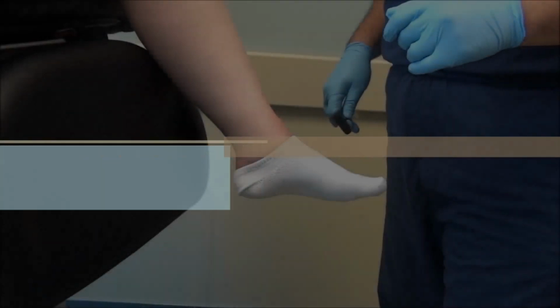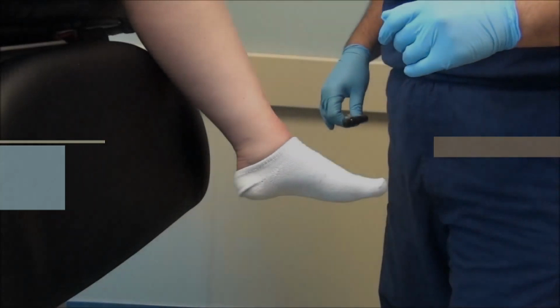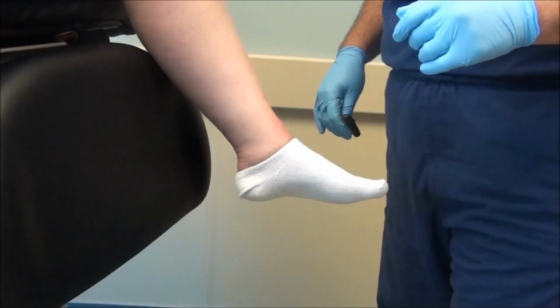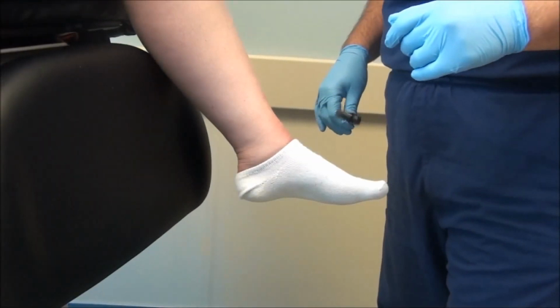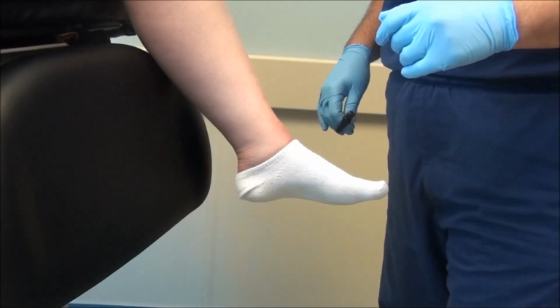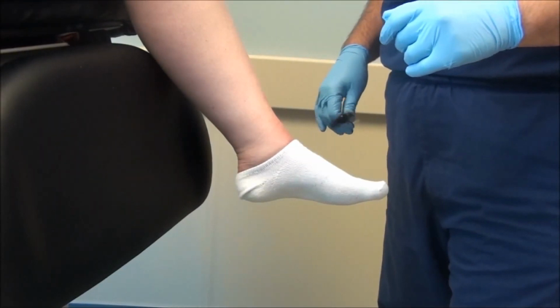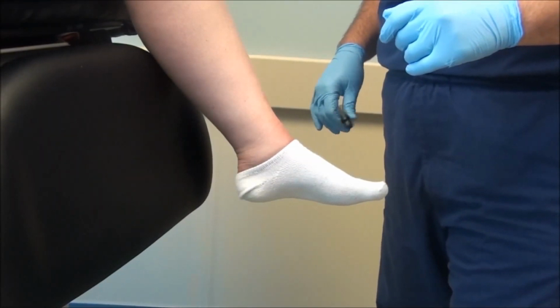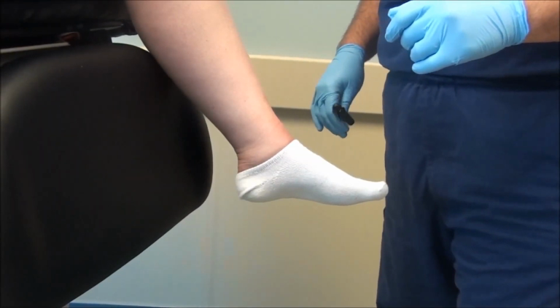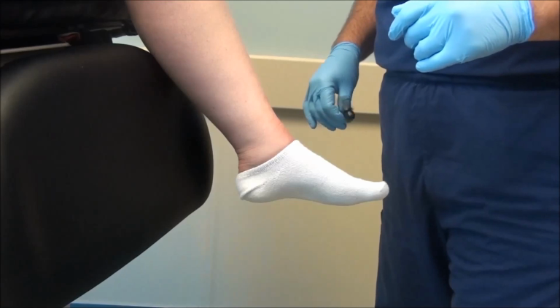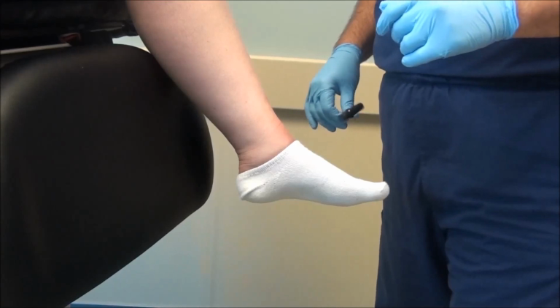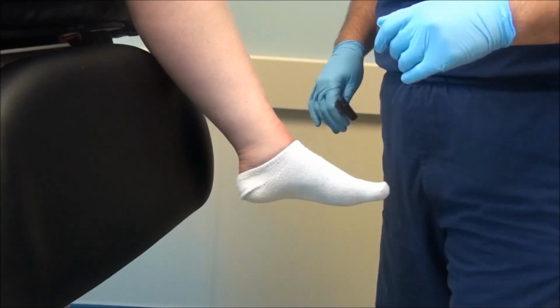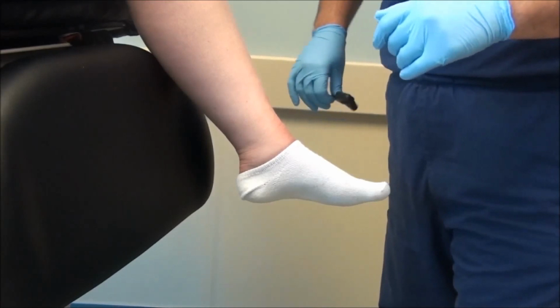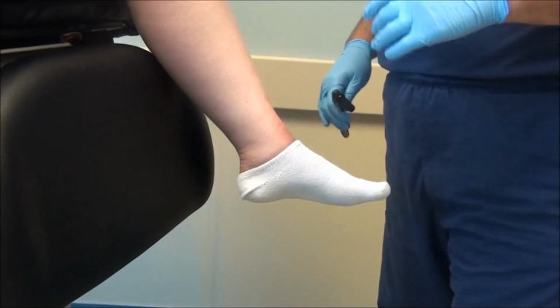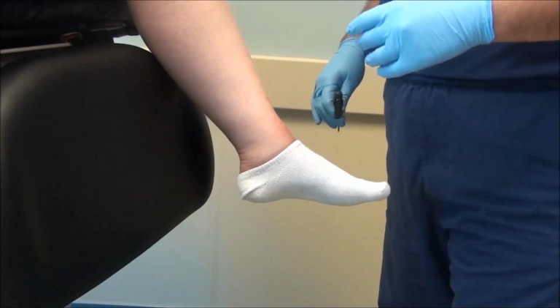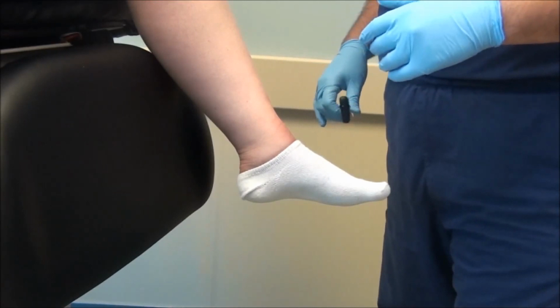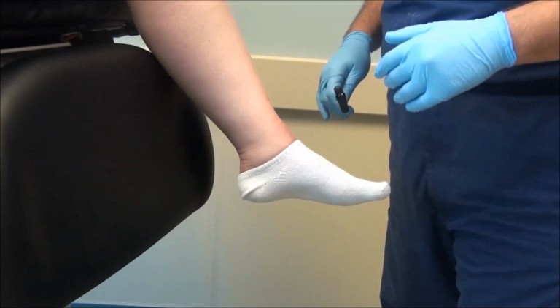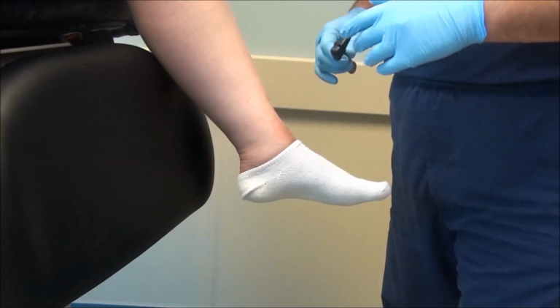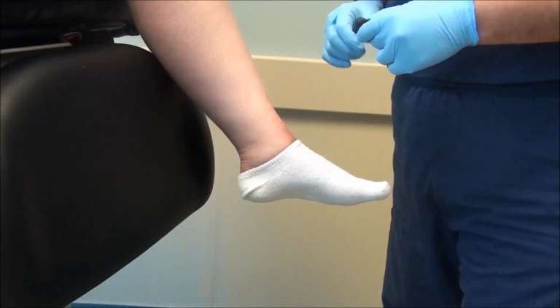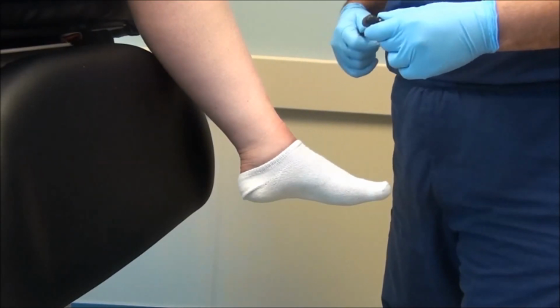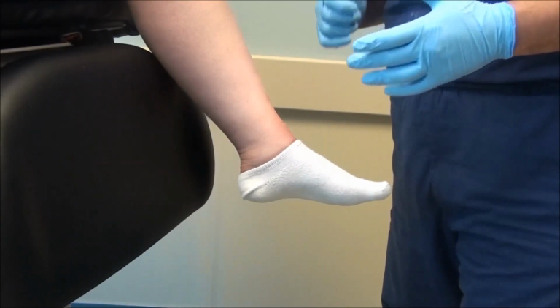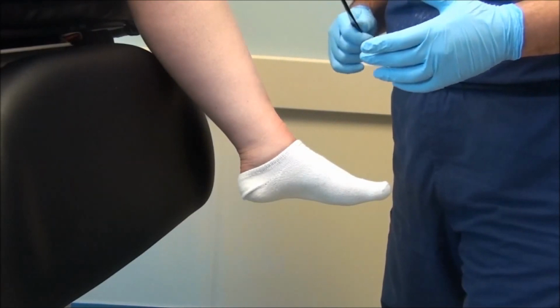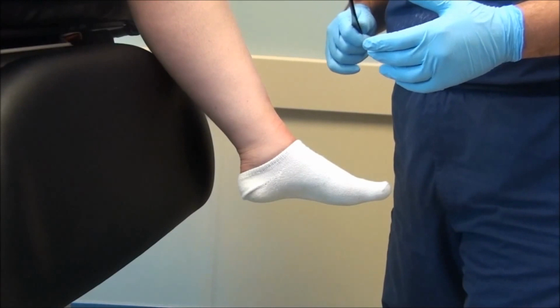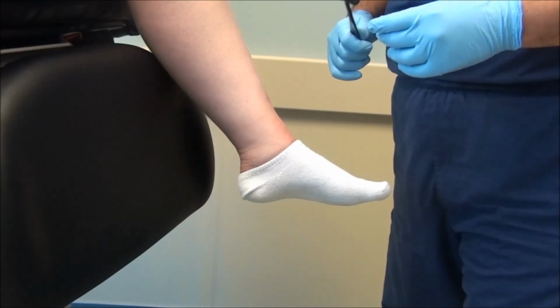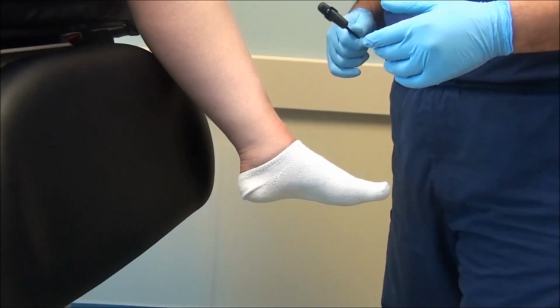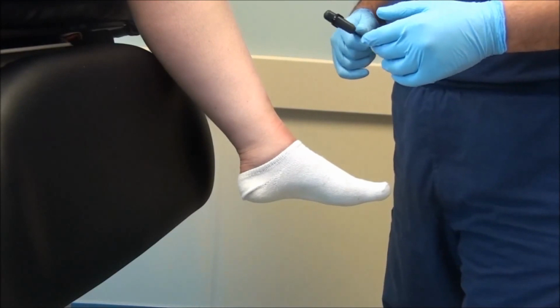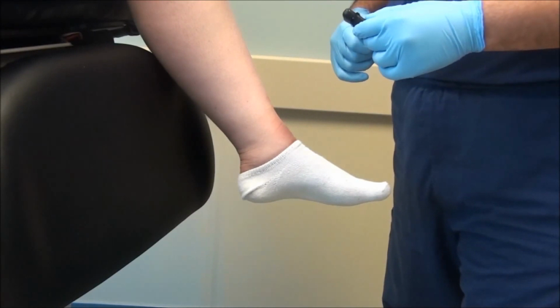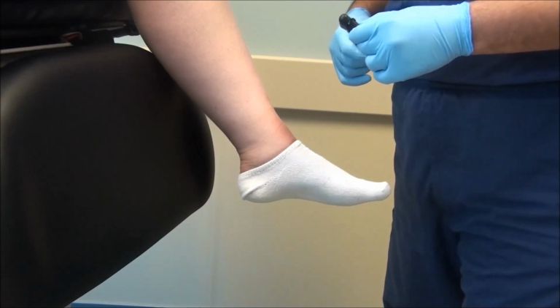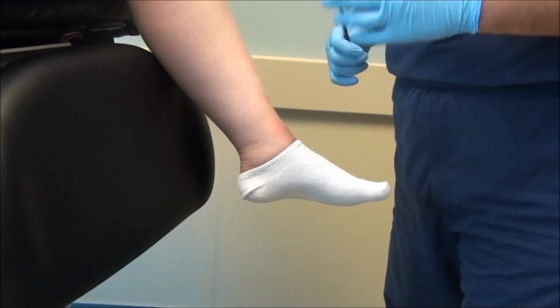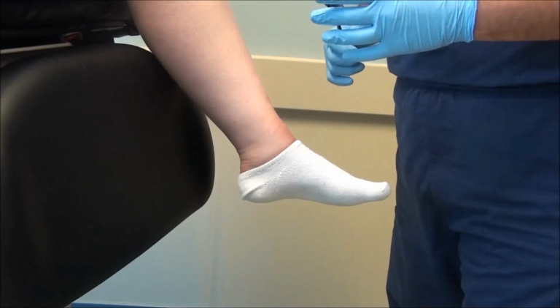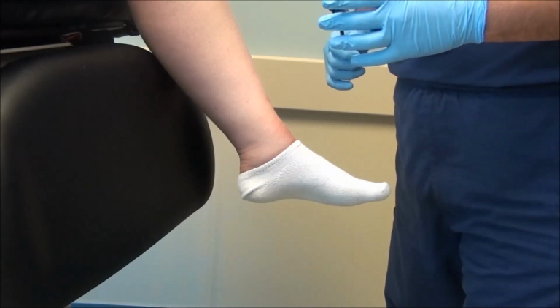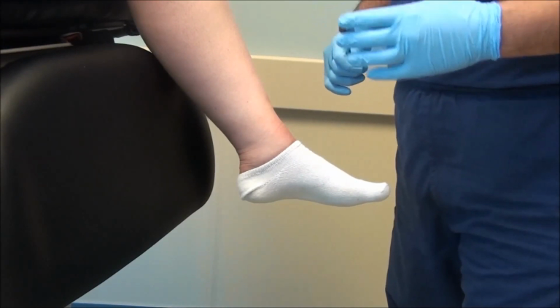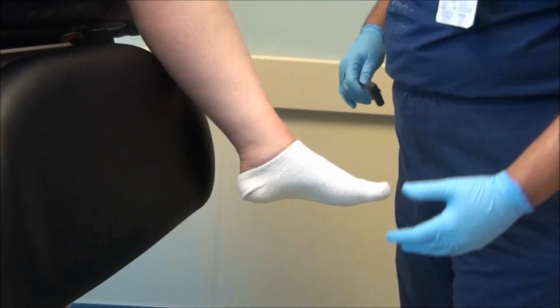This is Dr. Linceras from 360wombcare.com, and today we're going to be doing the ankle reflex test. This is yet another simple neurologic examination for loss of protective sensation — a very simple test to perform.